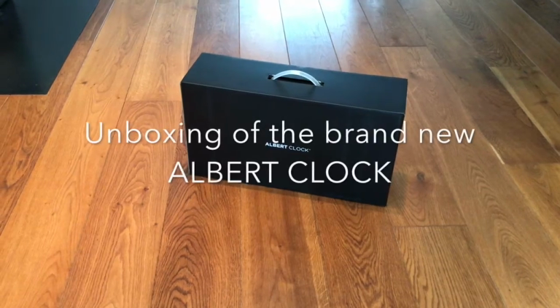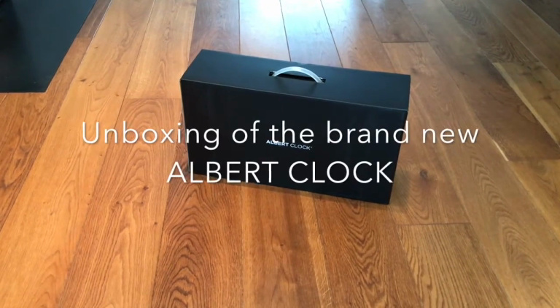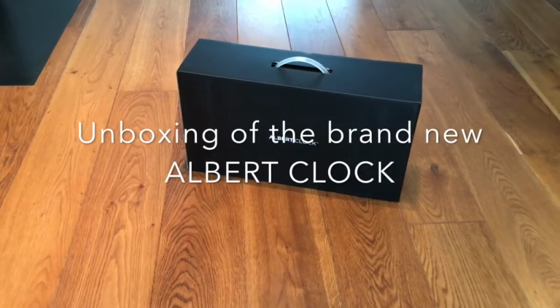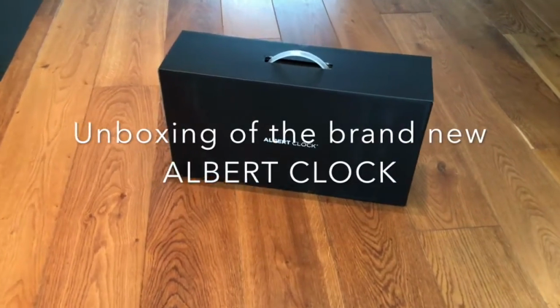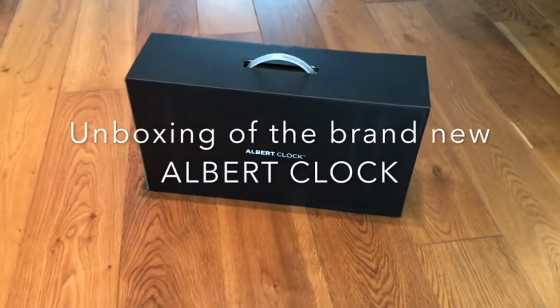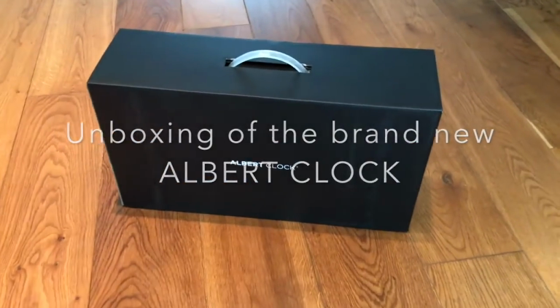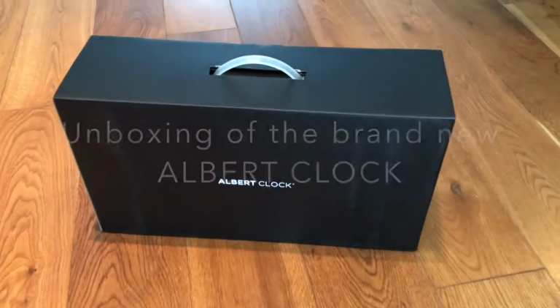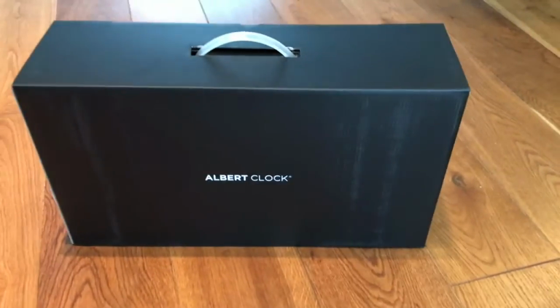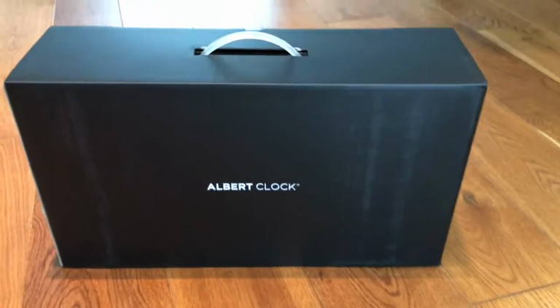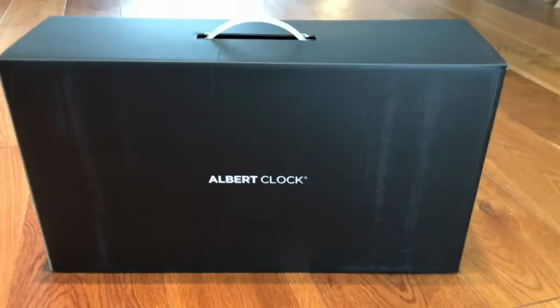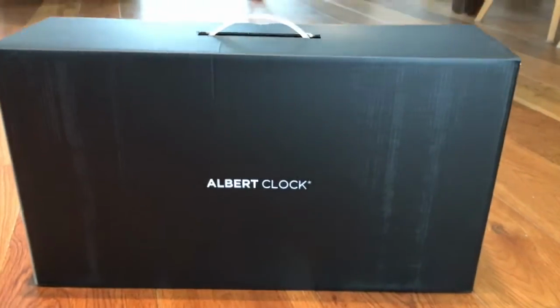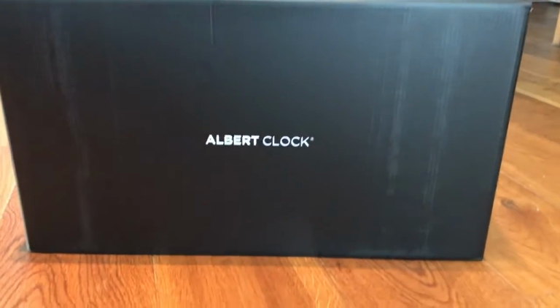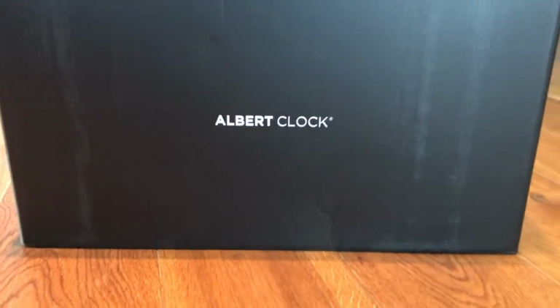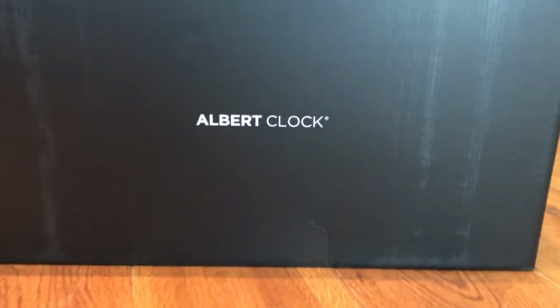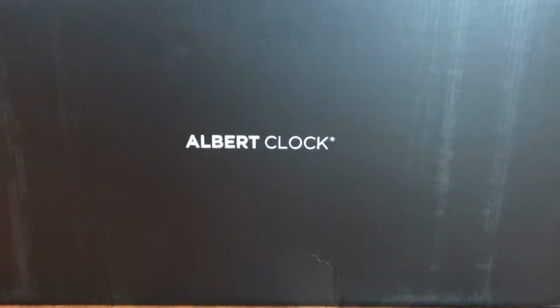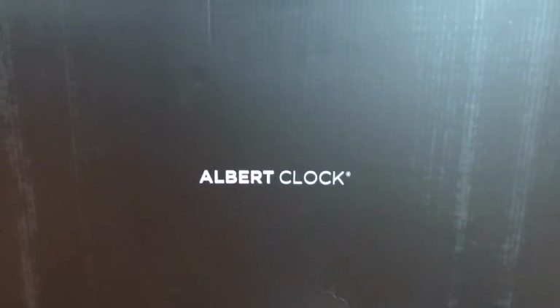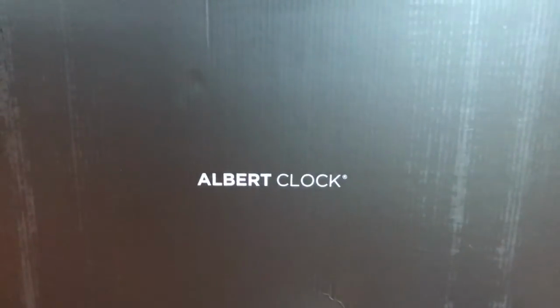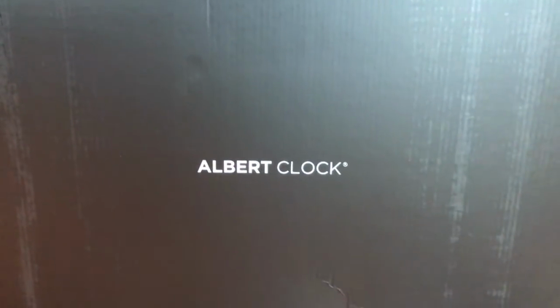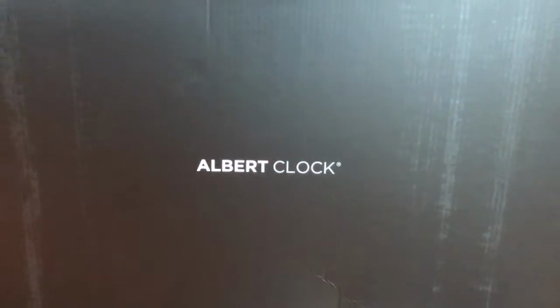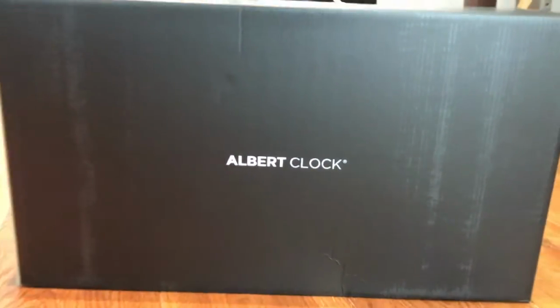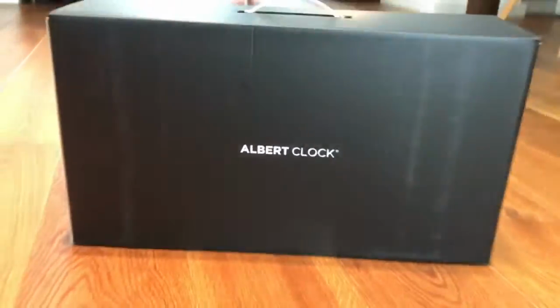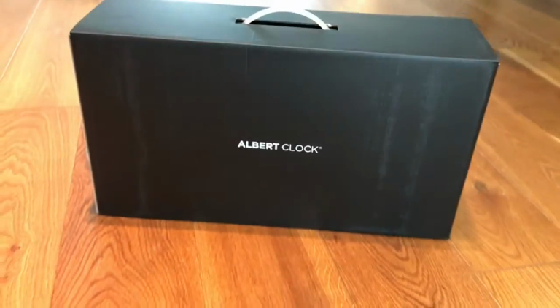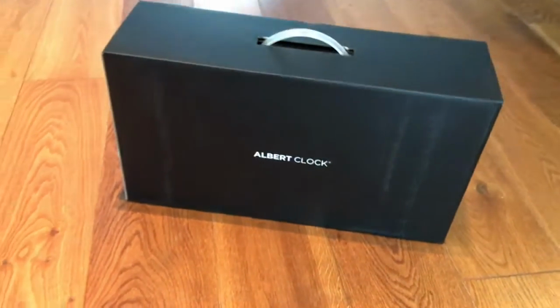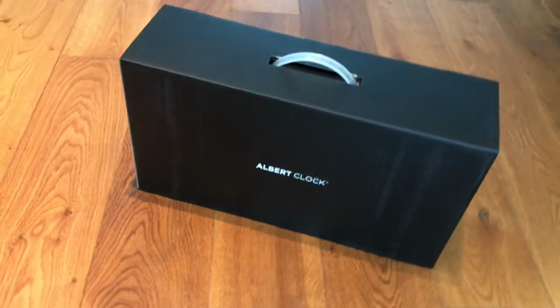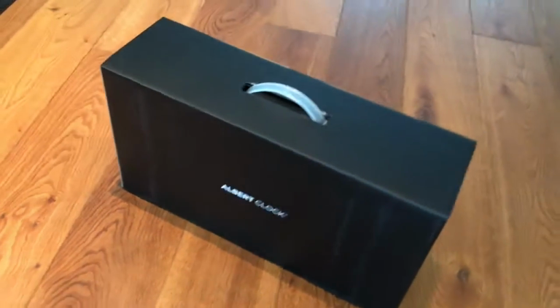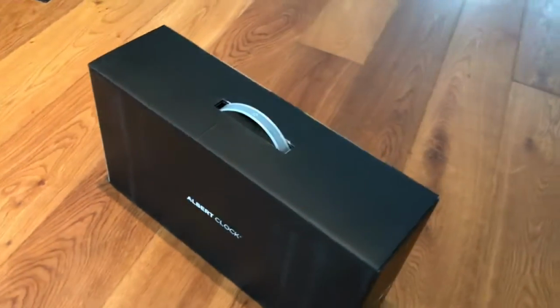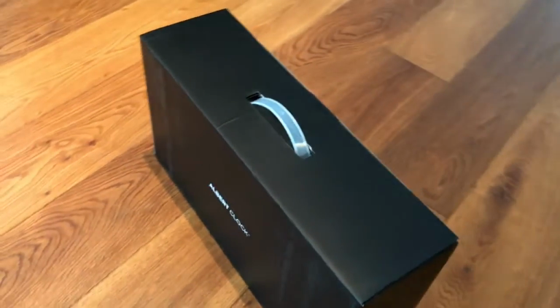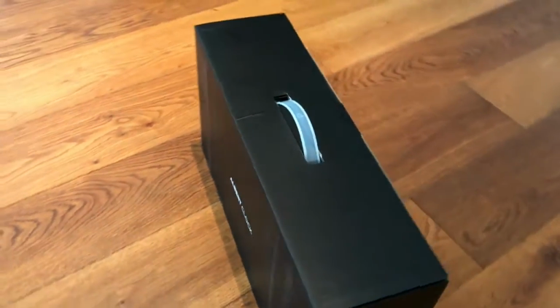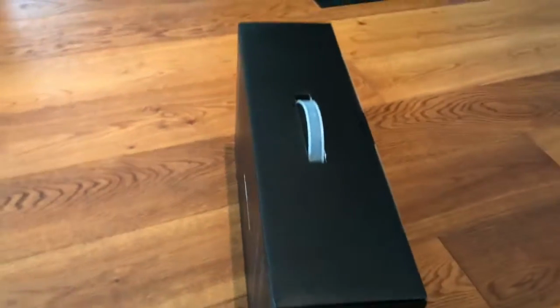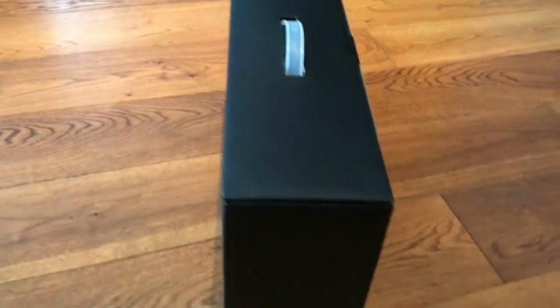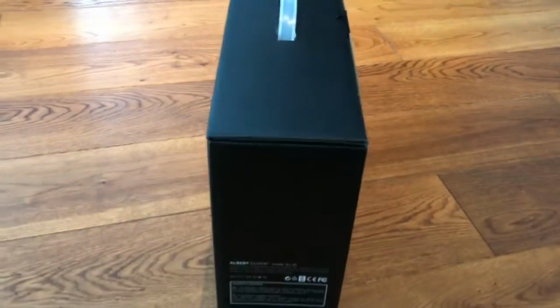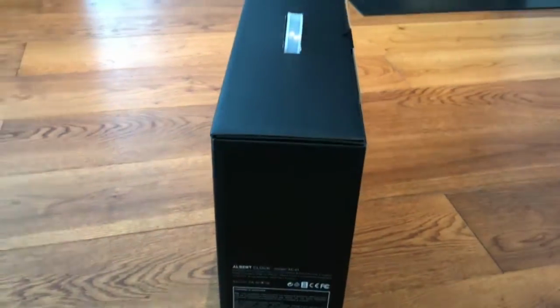Hey folks! This is my unboxing video of the brand new Albert Clock. The Albert Clock was funded with Kickstarter and I was a supporter from the first days. So finally now I received the first Albert Clock. Let's see how it looks like.